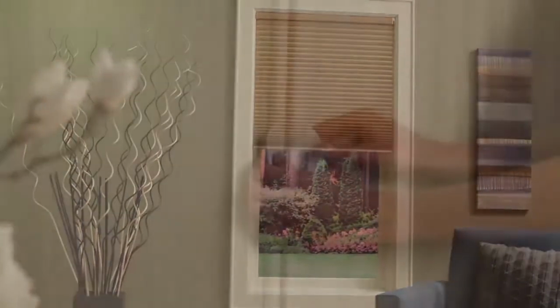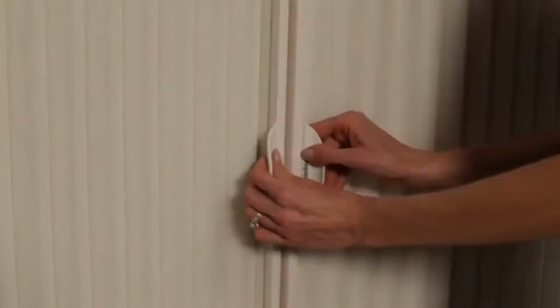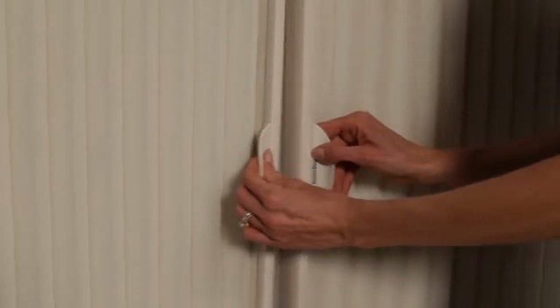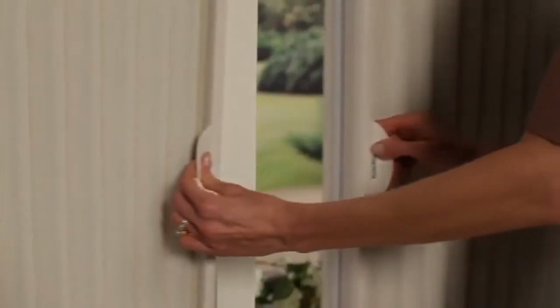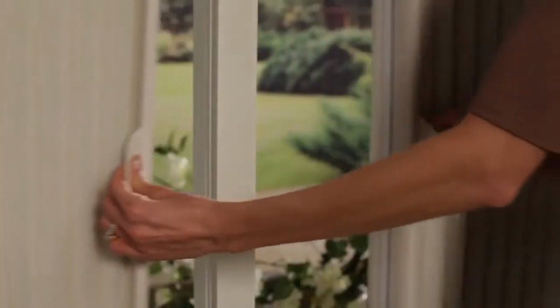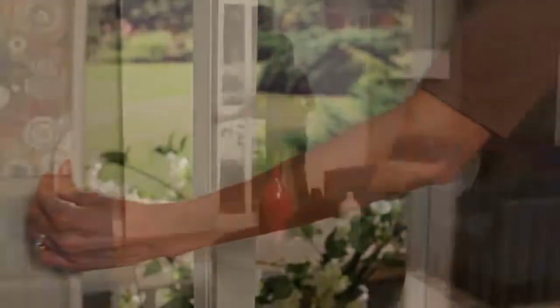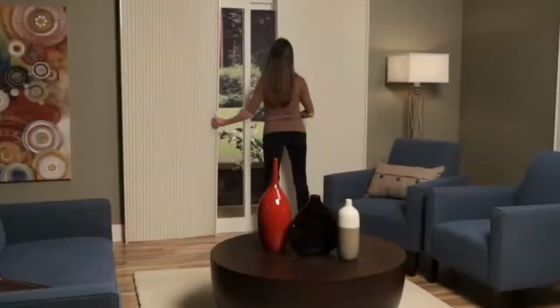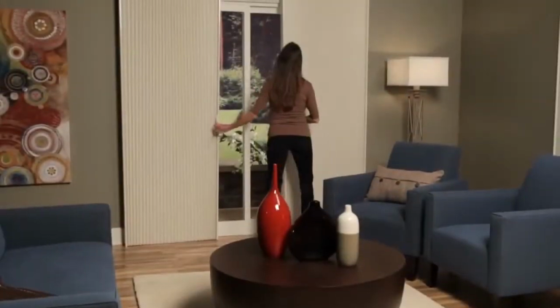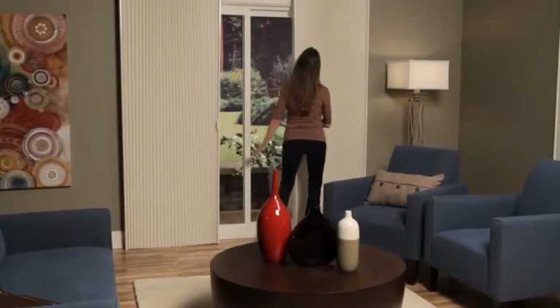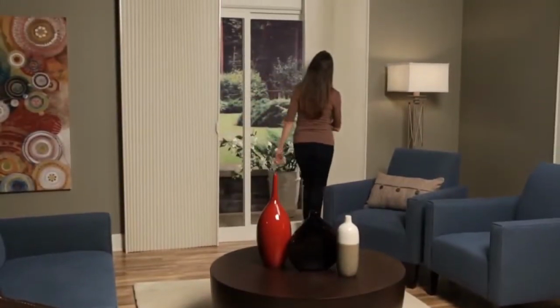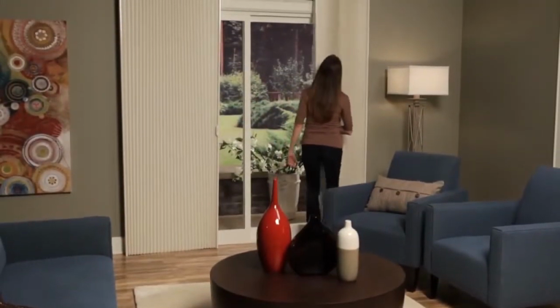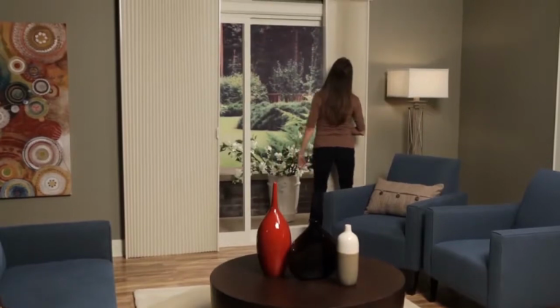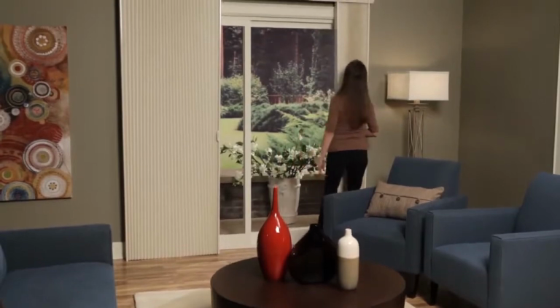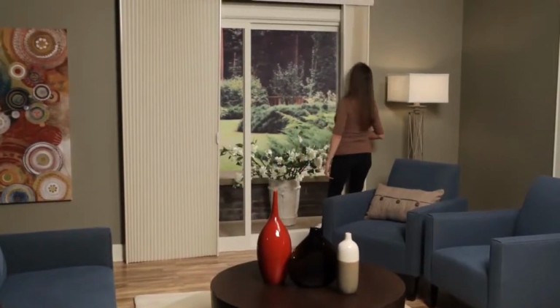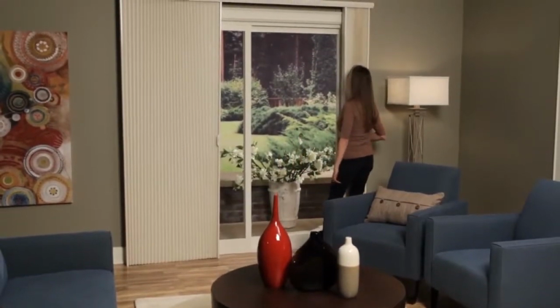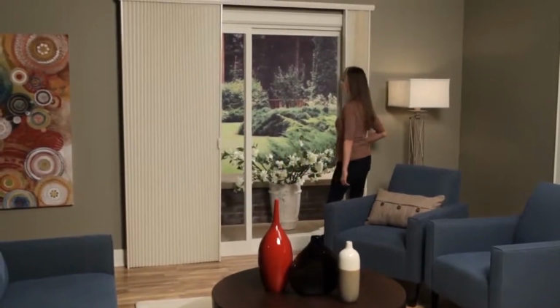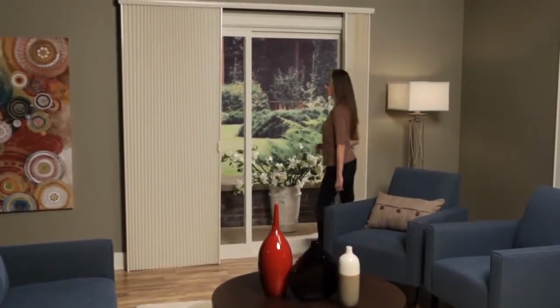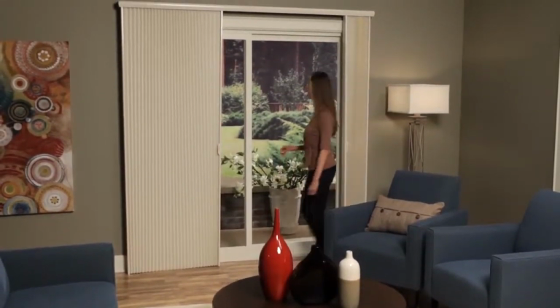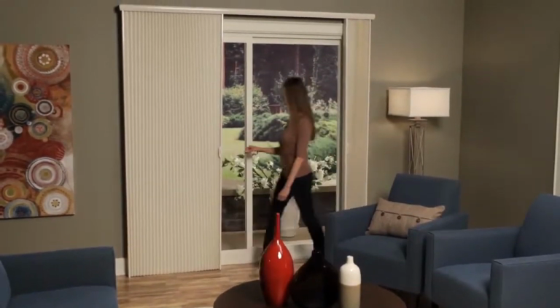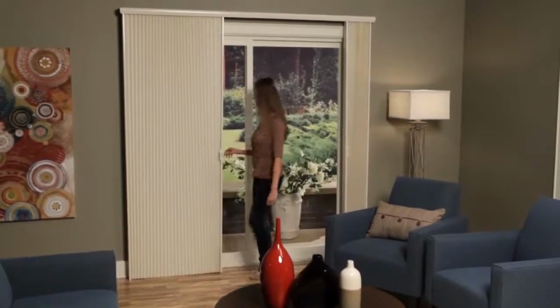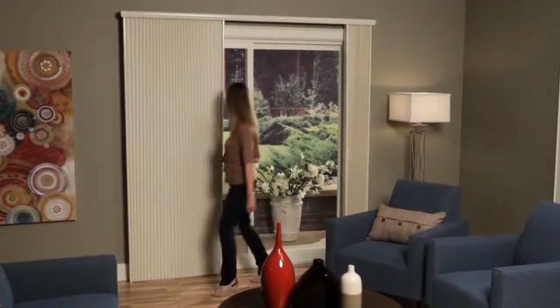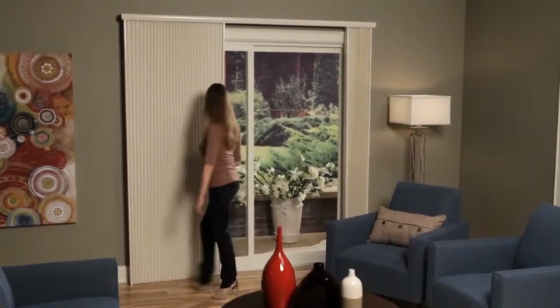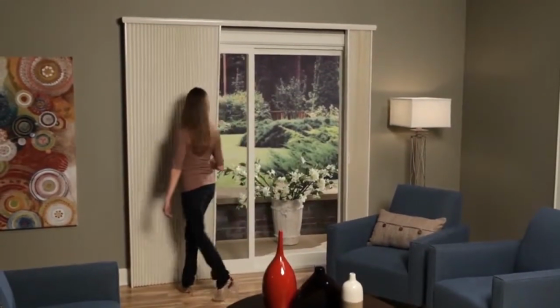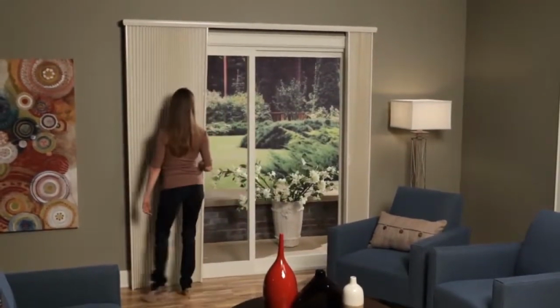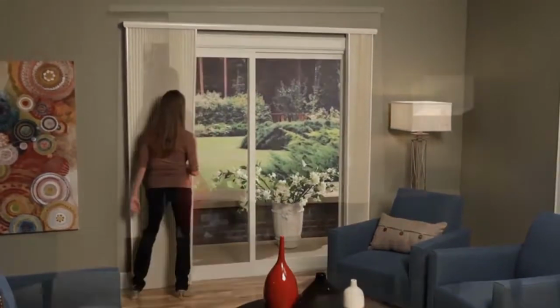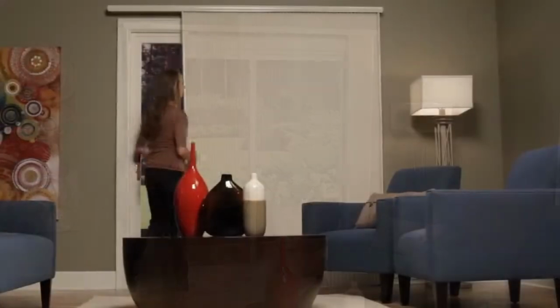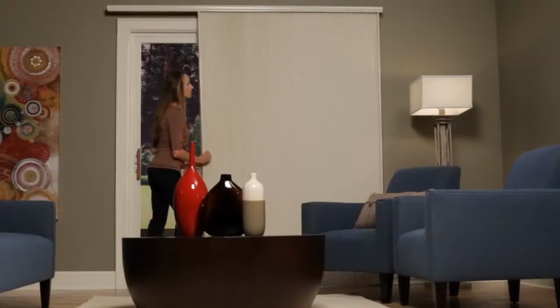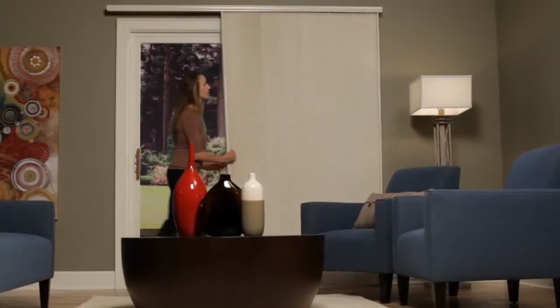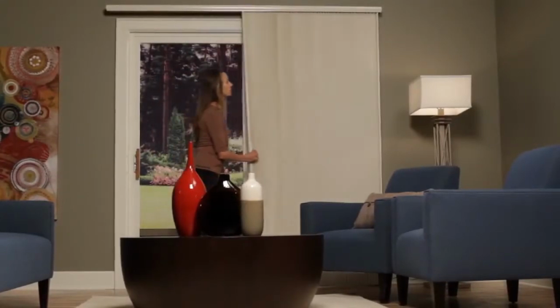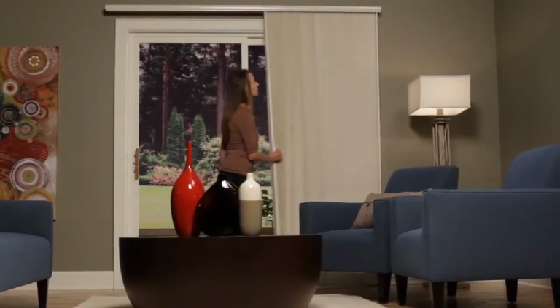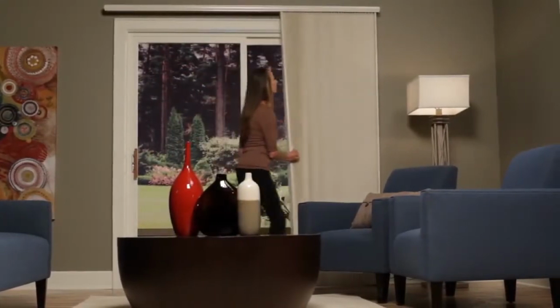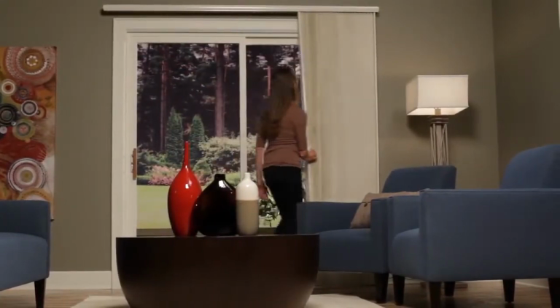The Hunter Douglas Illustre Duet VertiGlide shades provide cordless side-to-side operation and are ideal for sliding windows and doors, opening from the middle, right, or left.